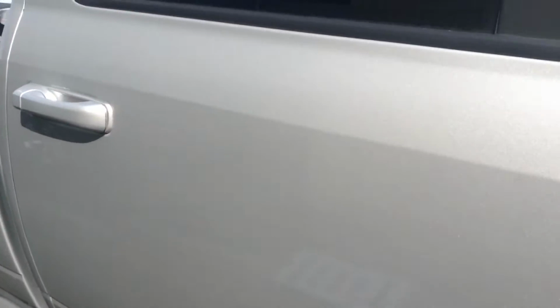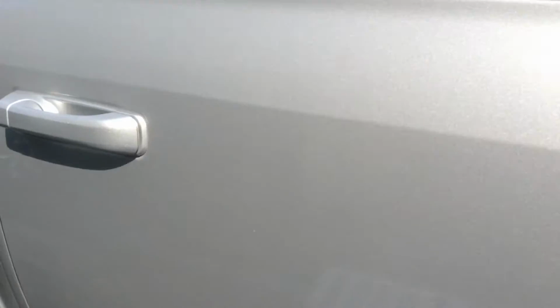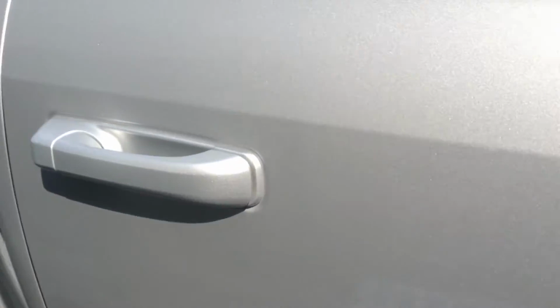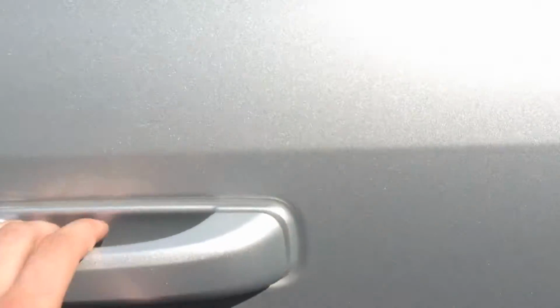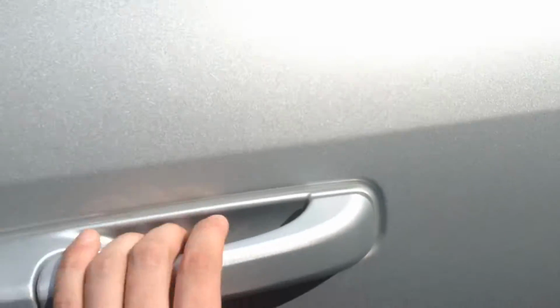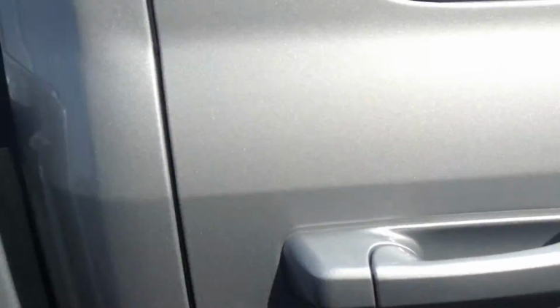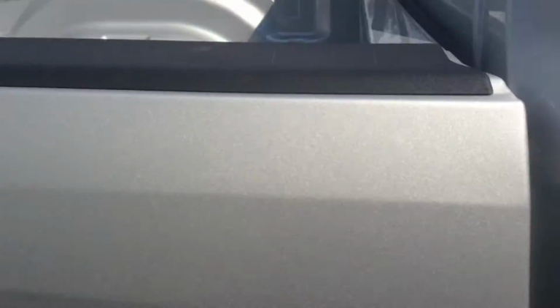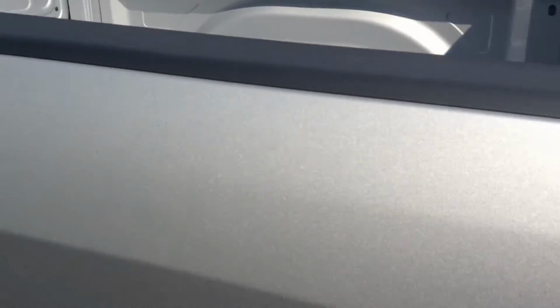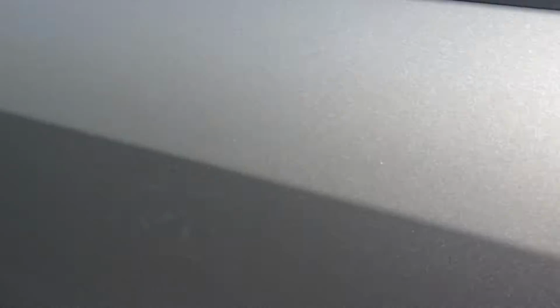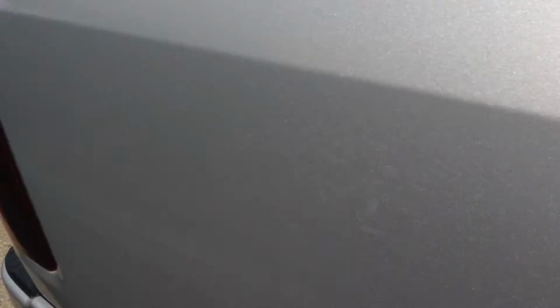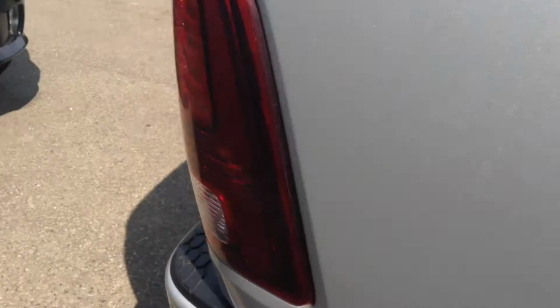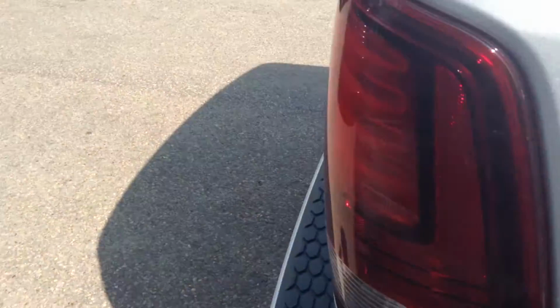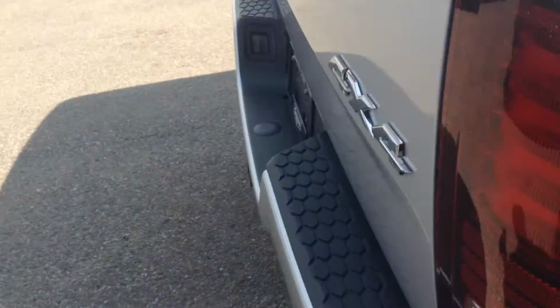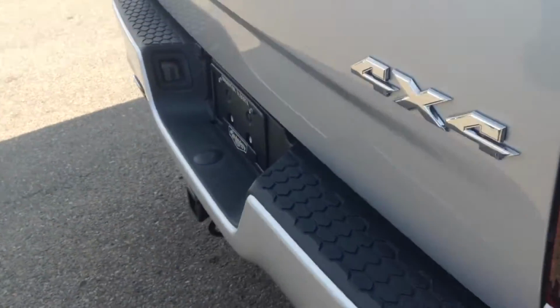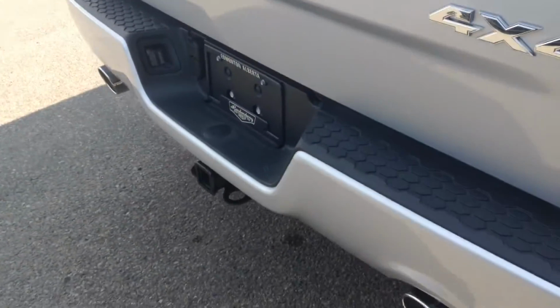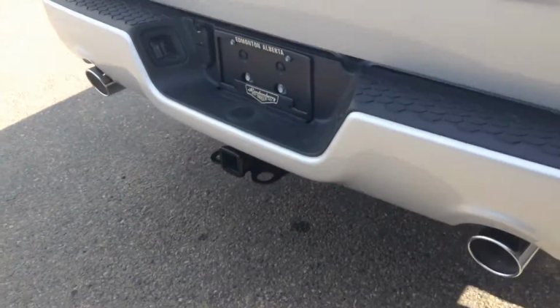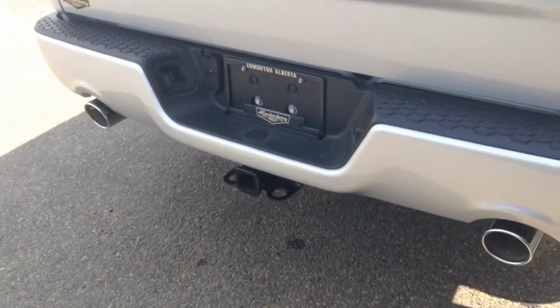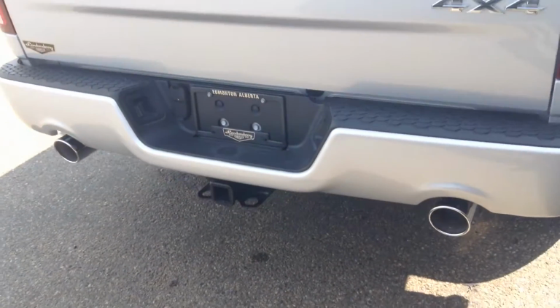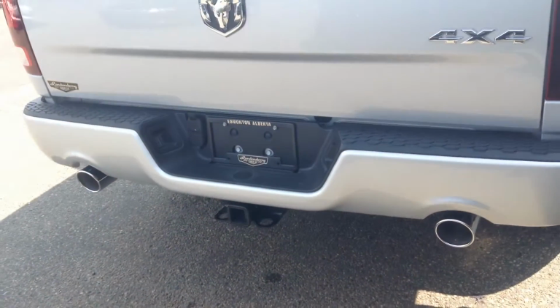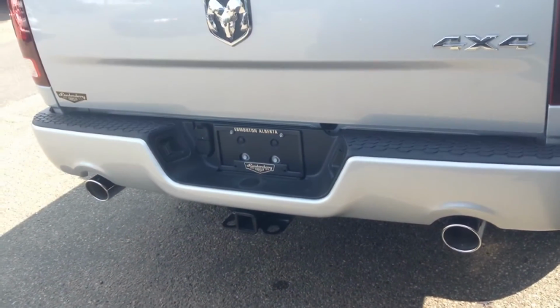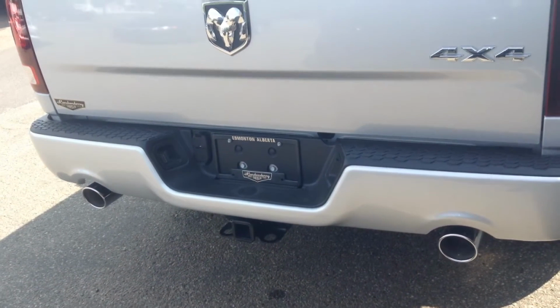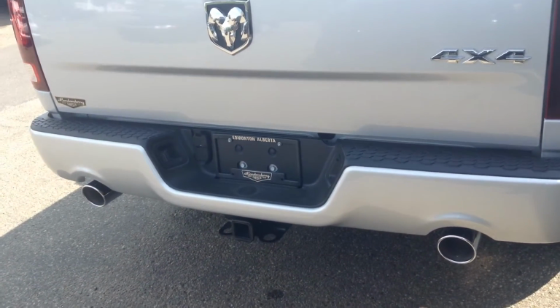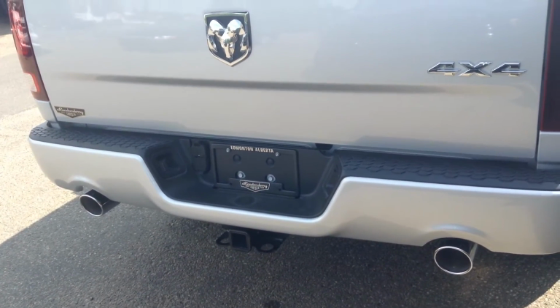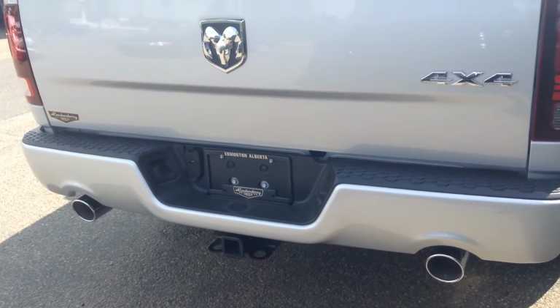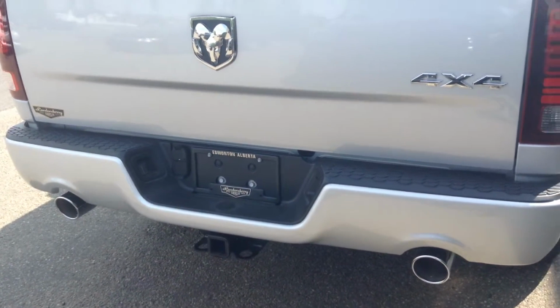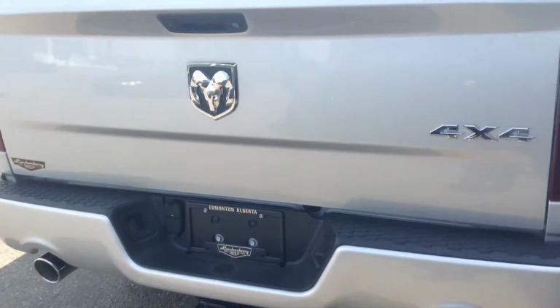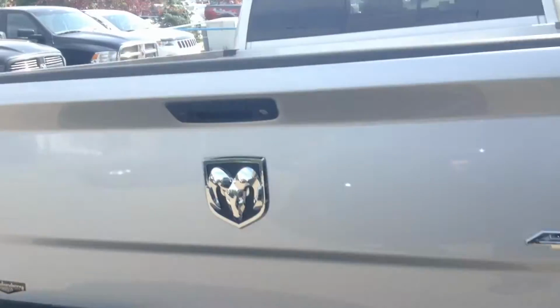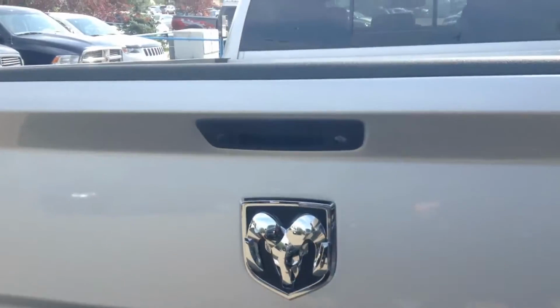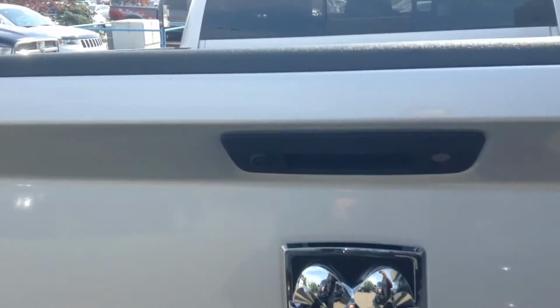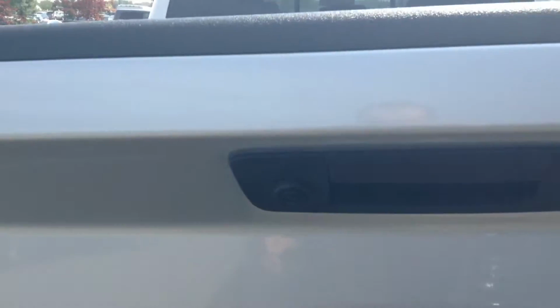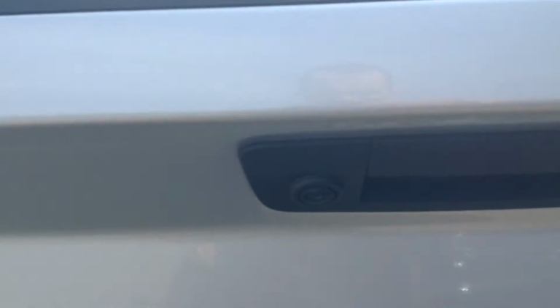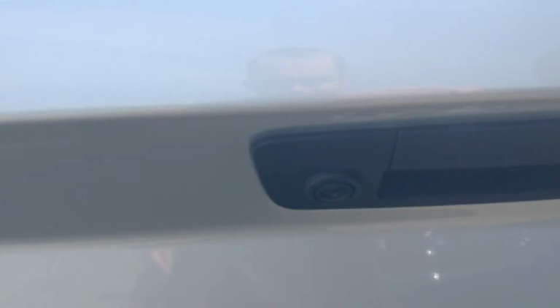Crew Cab, you have the full size back doors. Around the back here: dual exhaust, class 4 receiver hitch, 4 and 7 pin wiring harness. Right here is a backup camera.